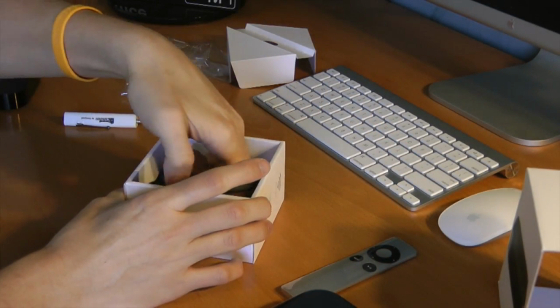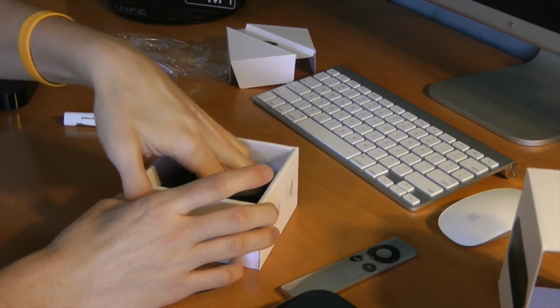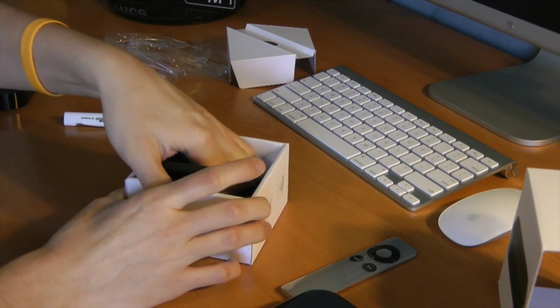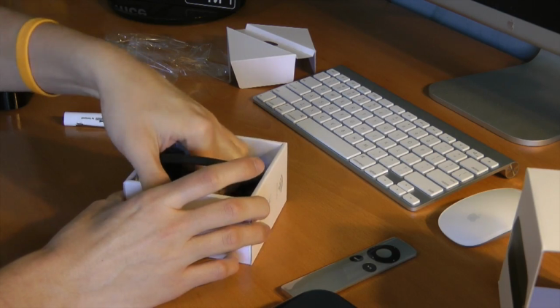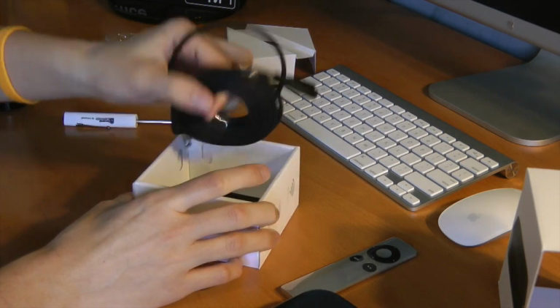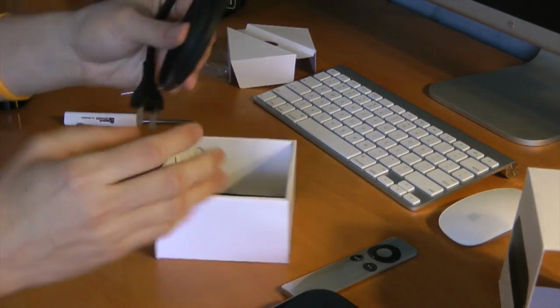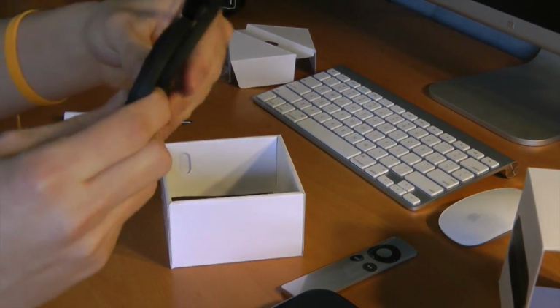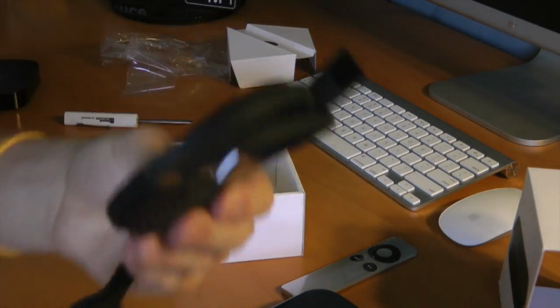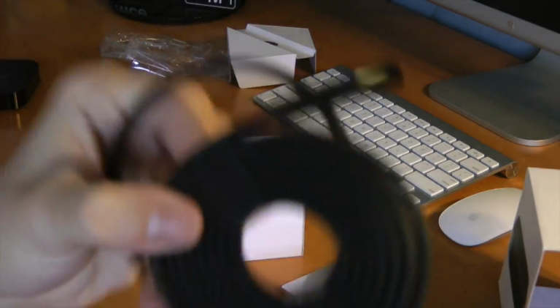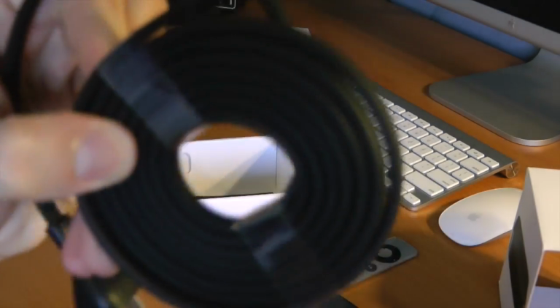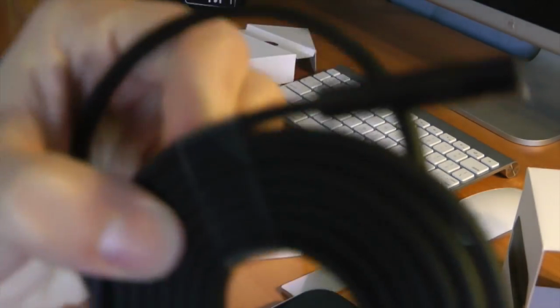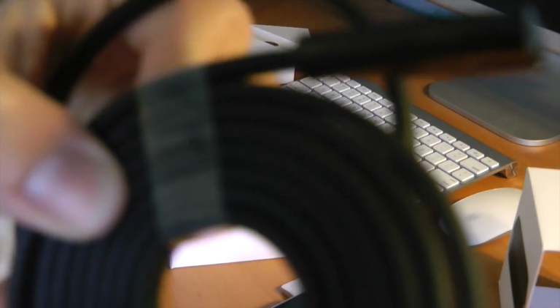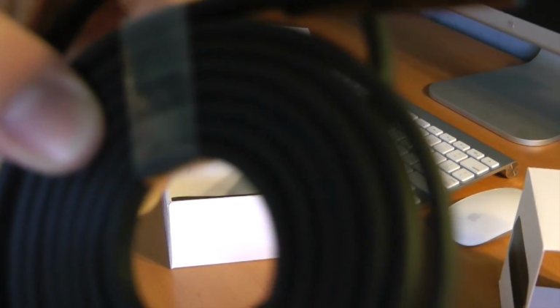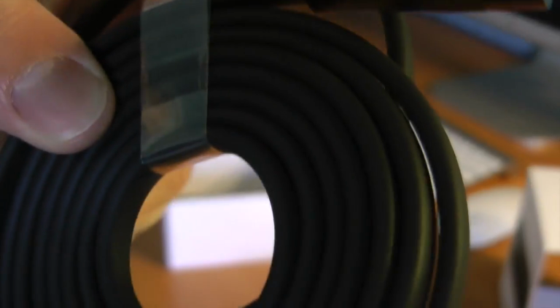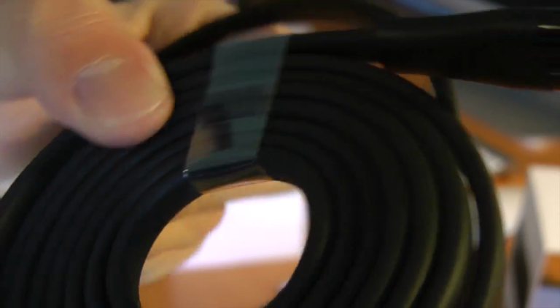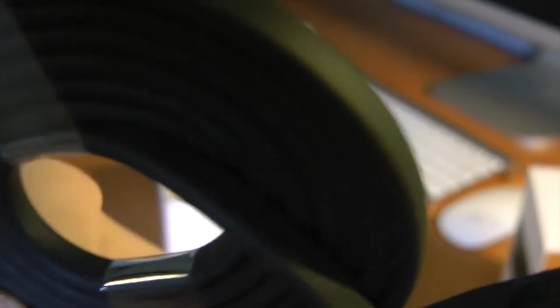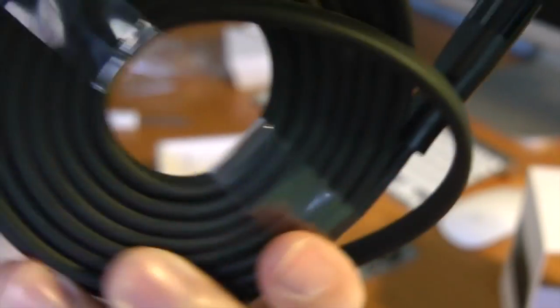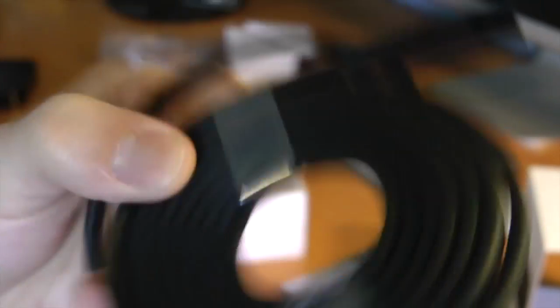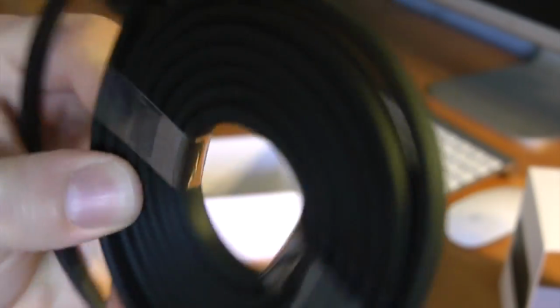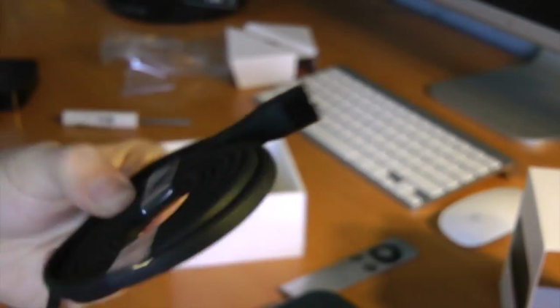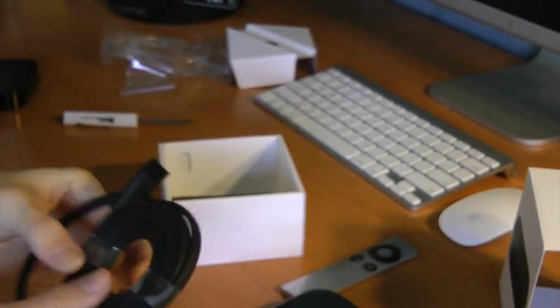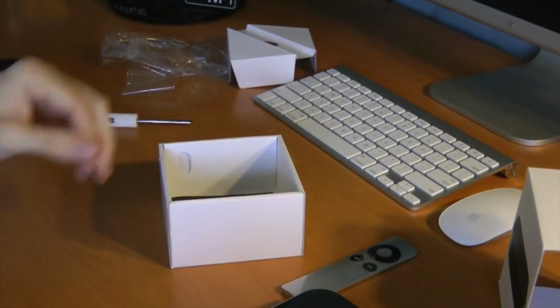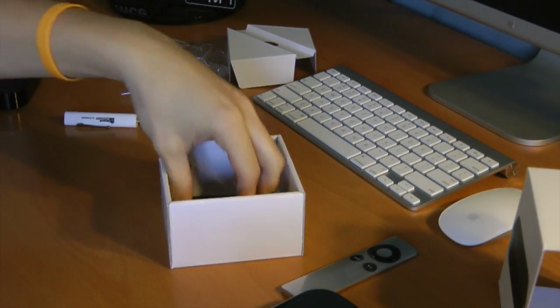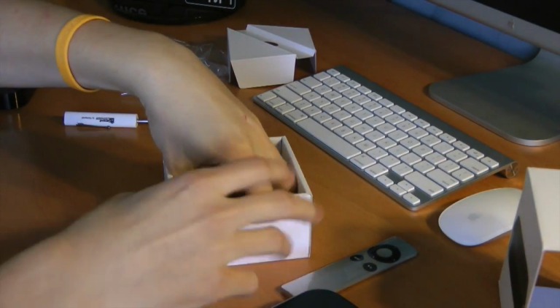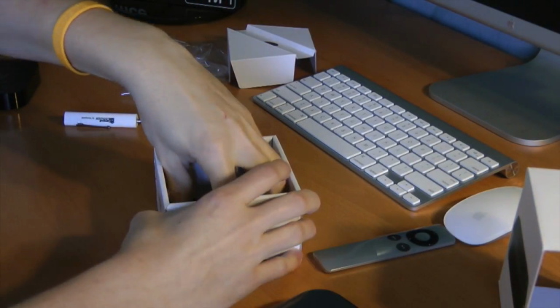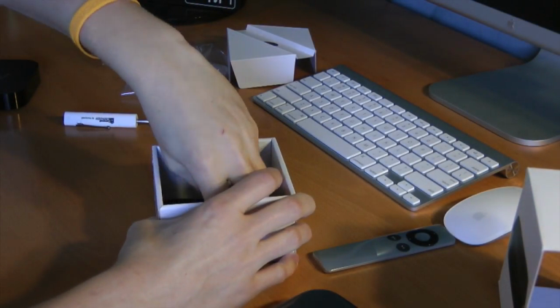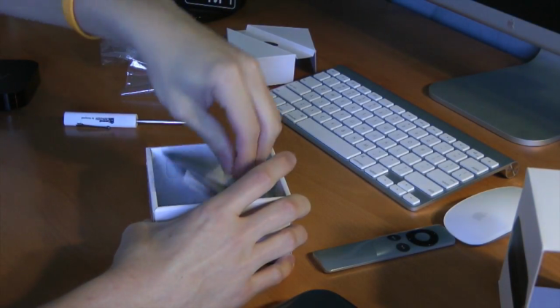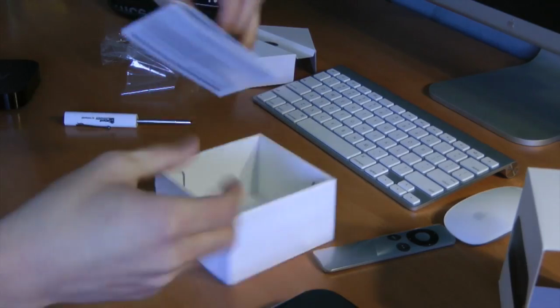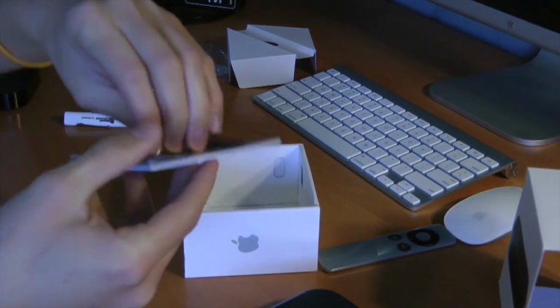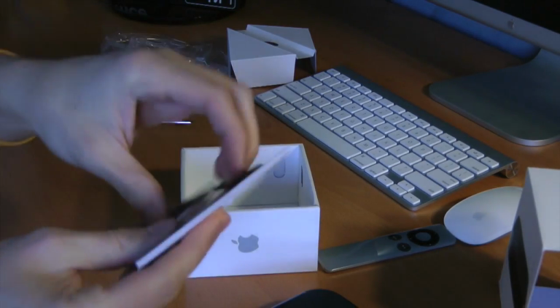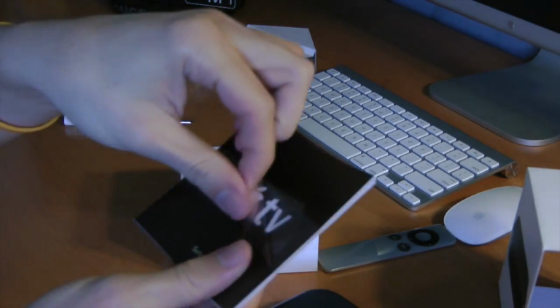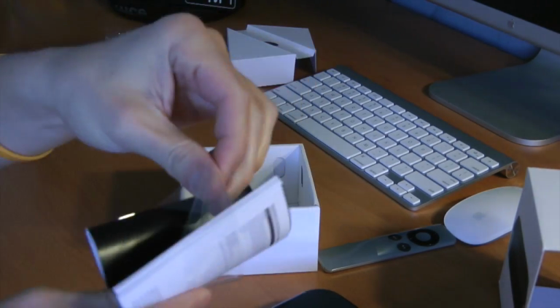And of course the usual power cord, which comes in a nice little snake-like coil. And yes, the Apple TV manual.